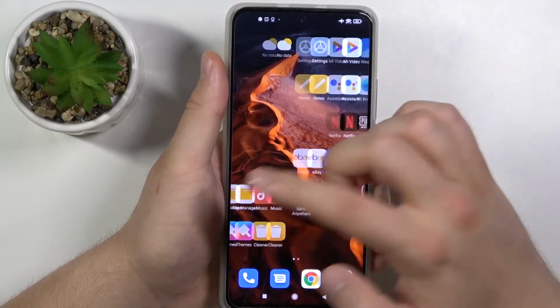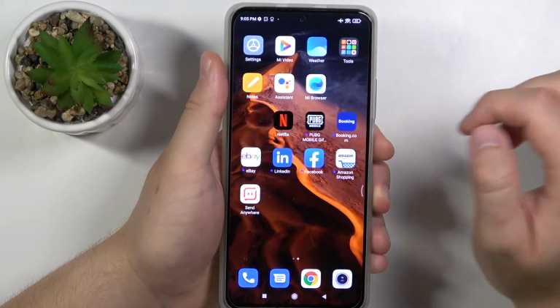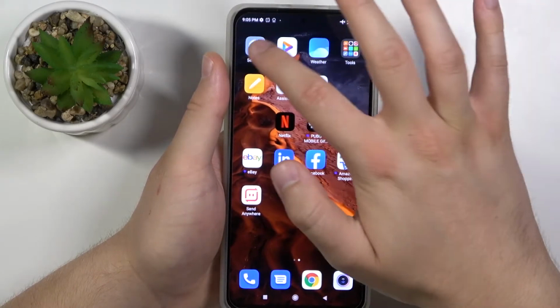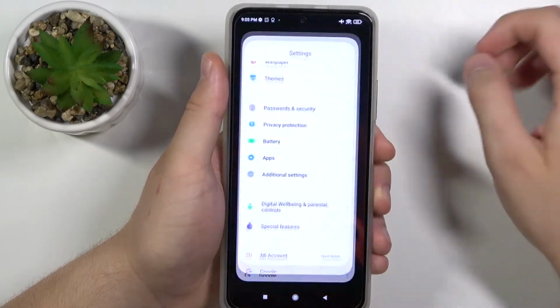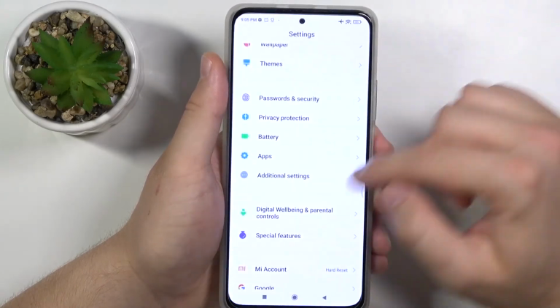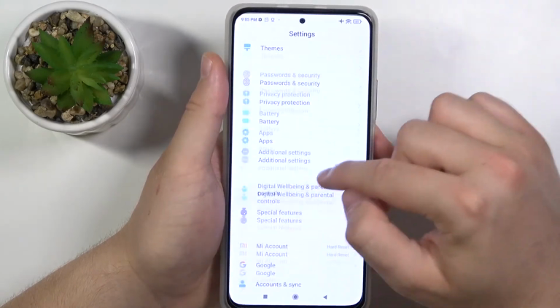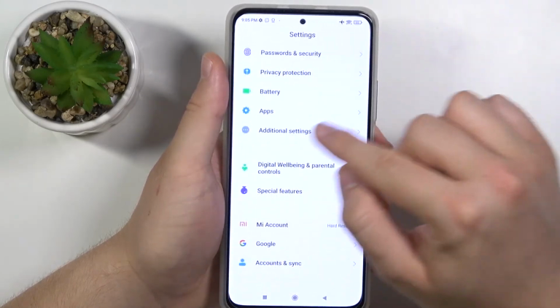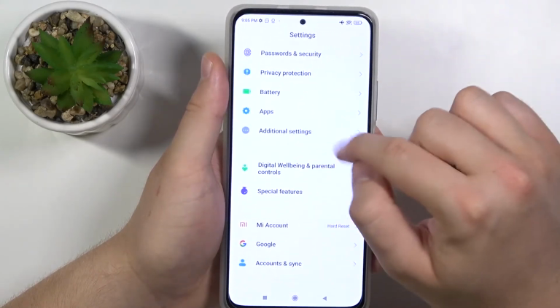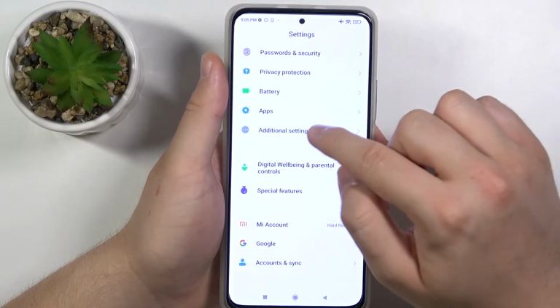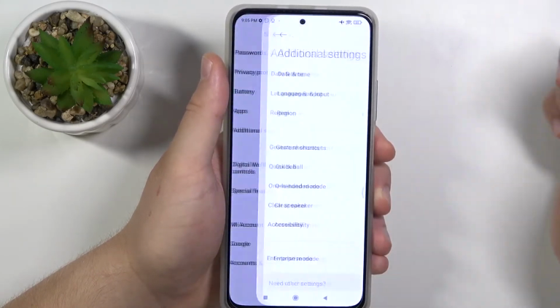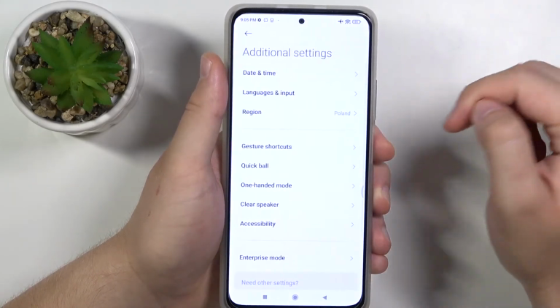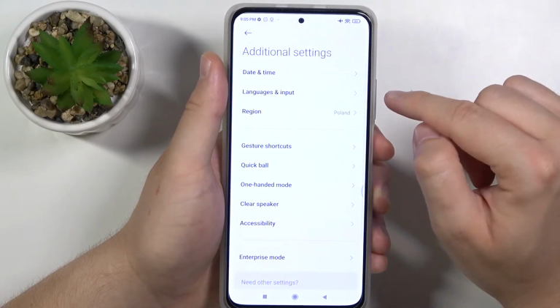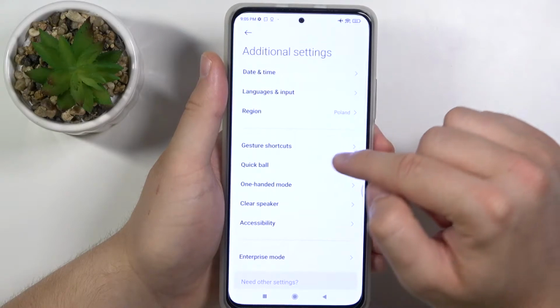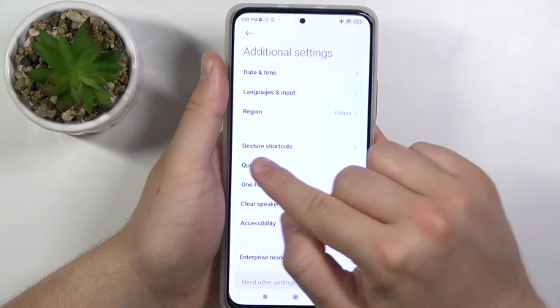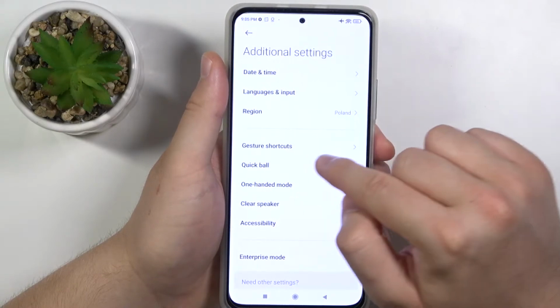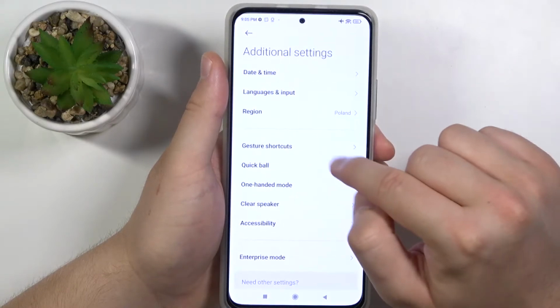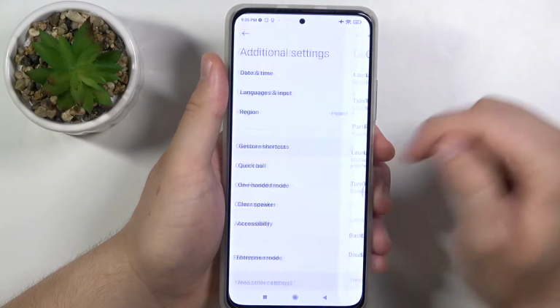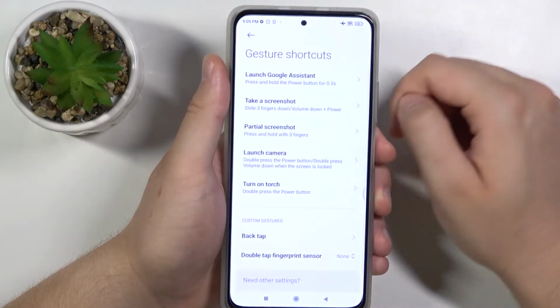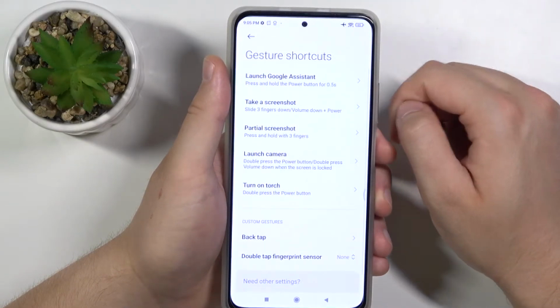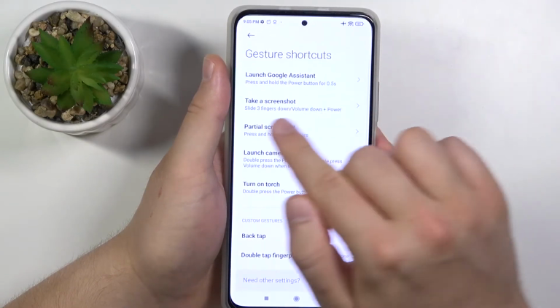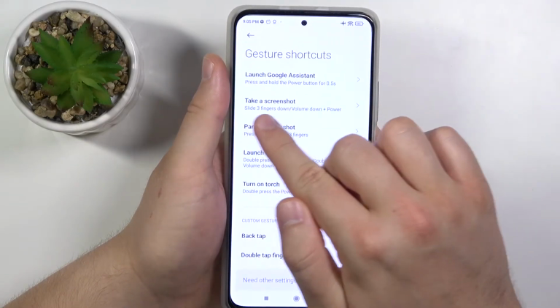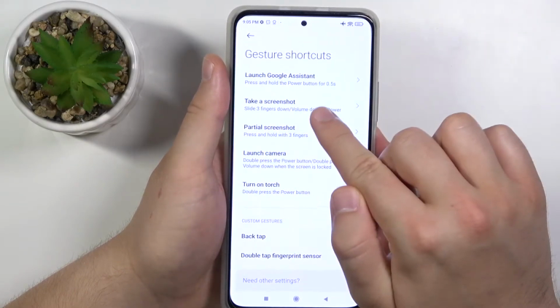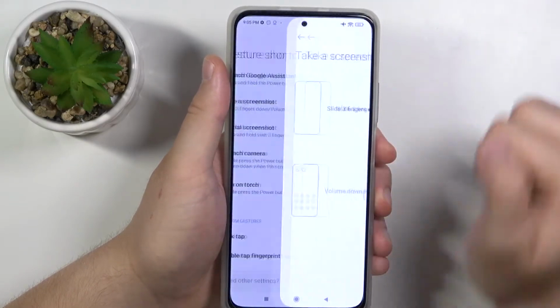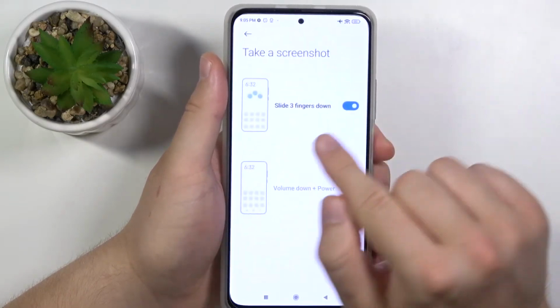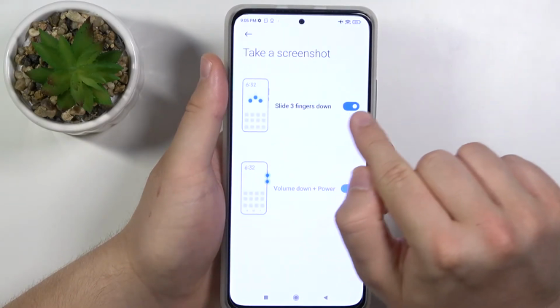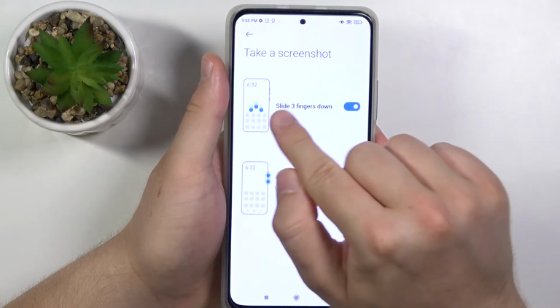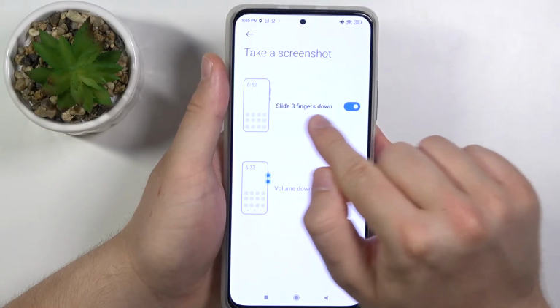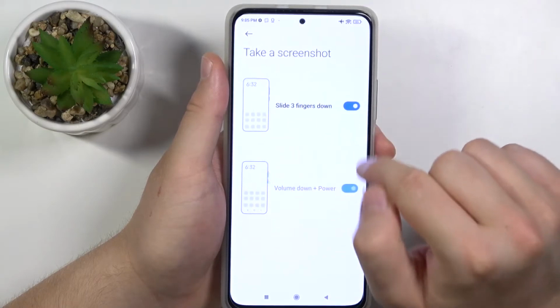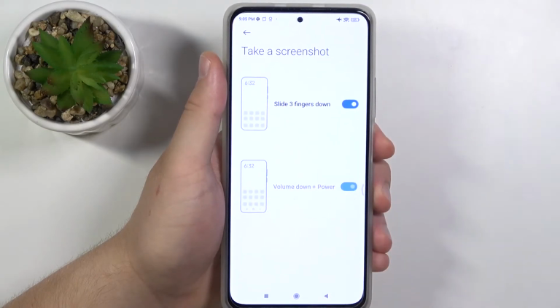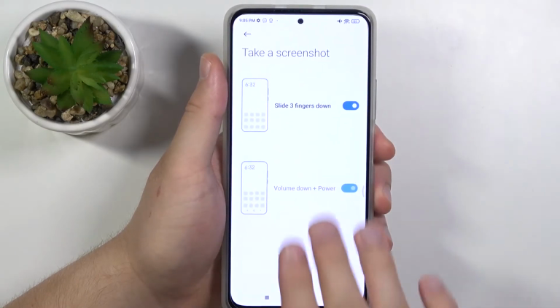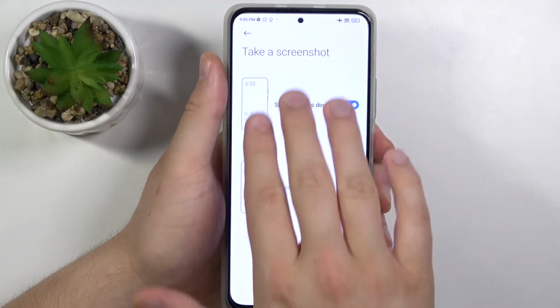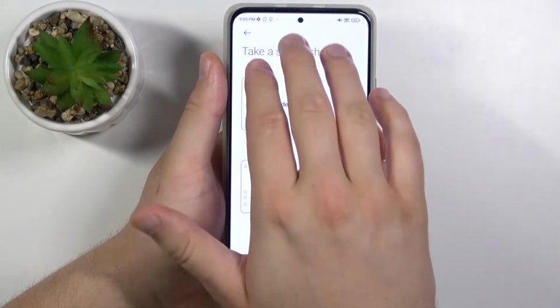The last option: go to Settings, find Additional Settings, then go to Gesture Shortcuts, and then go to Take a Screenshot. You have to enable this option to slide with three fingers down.